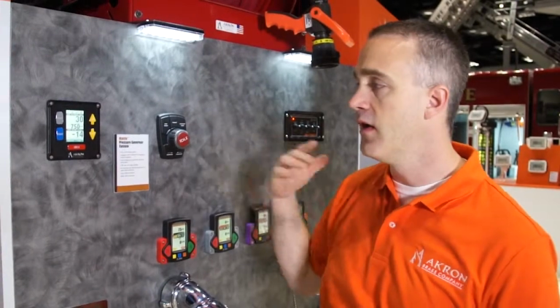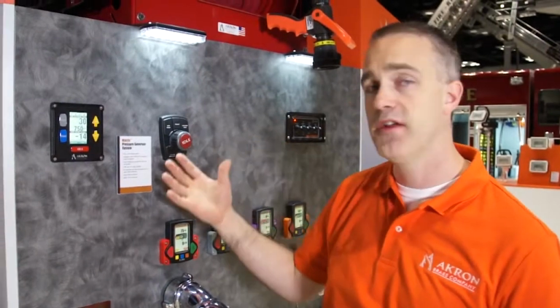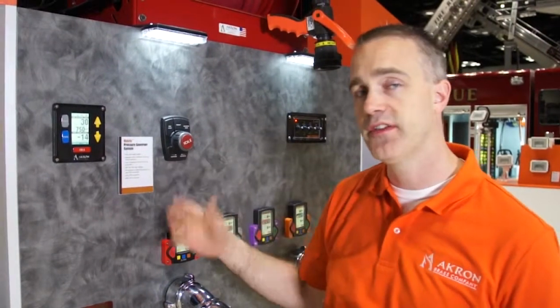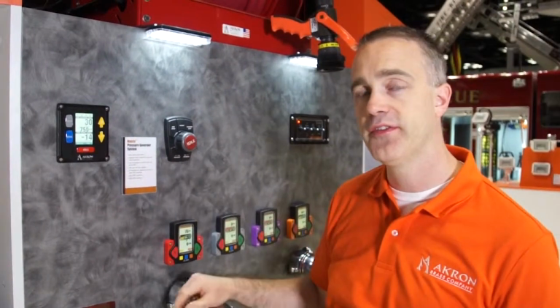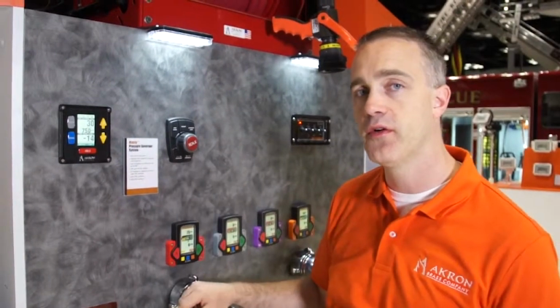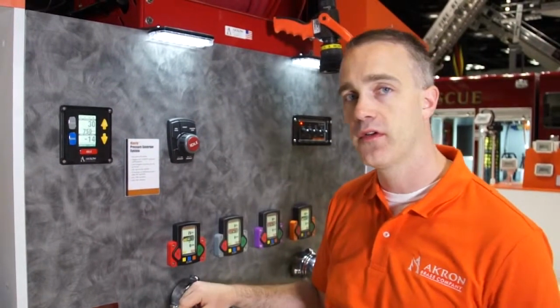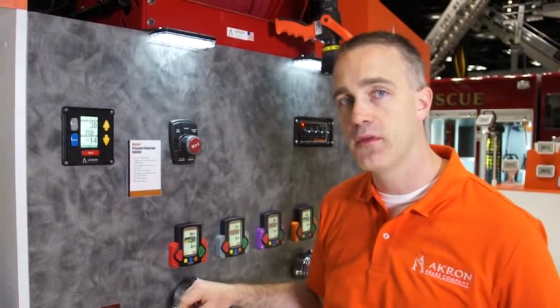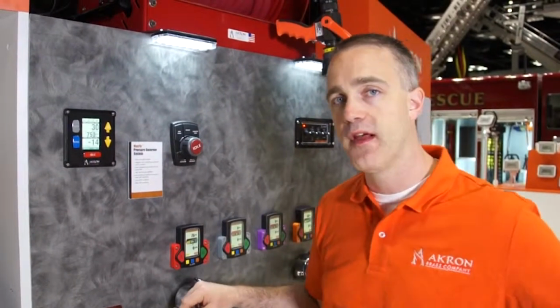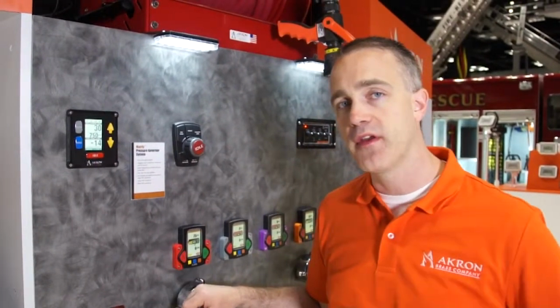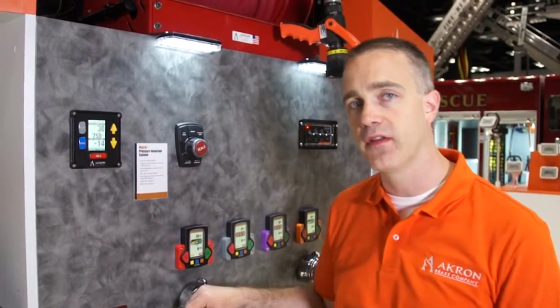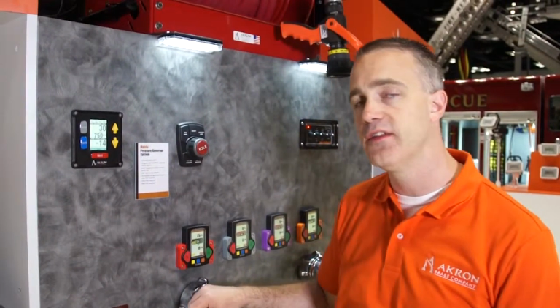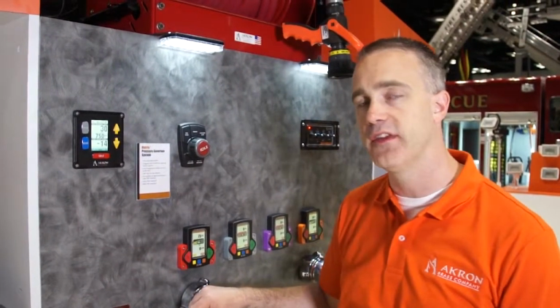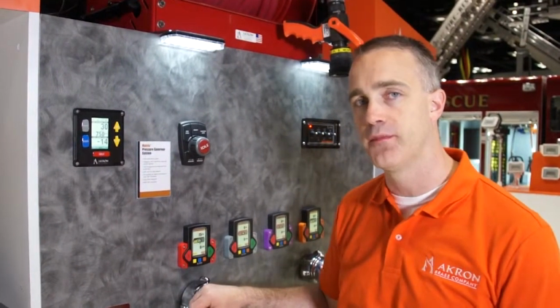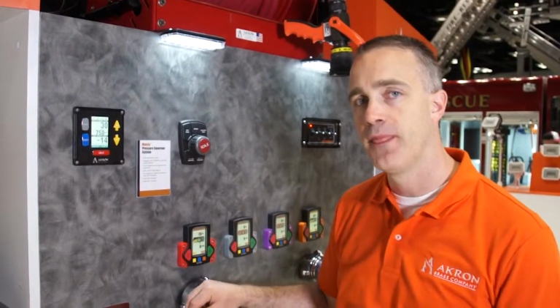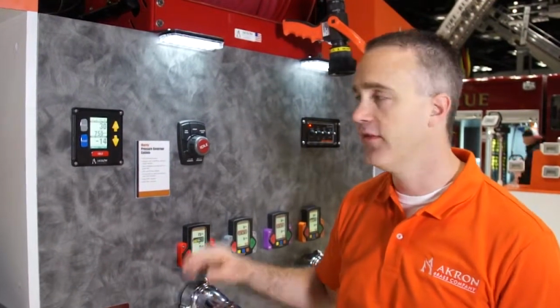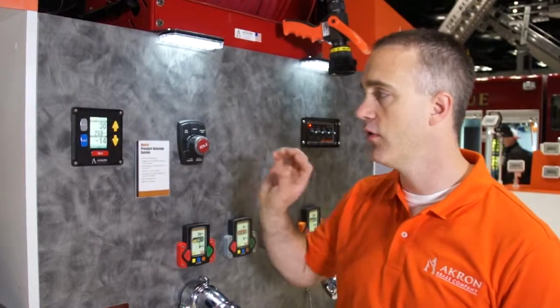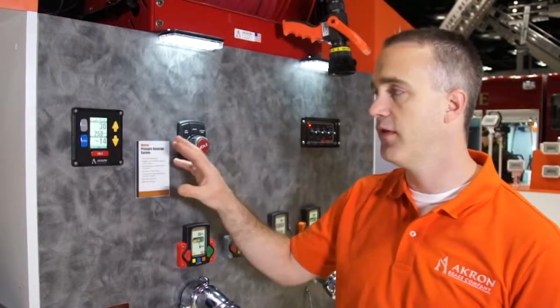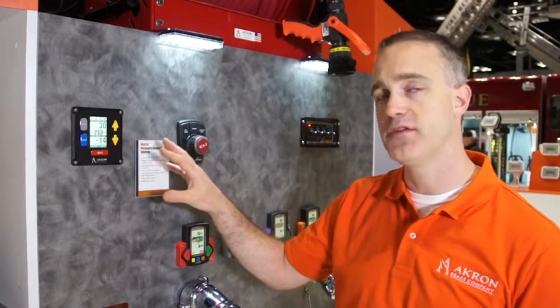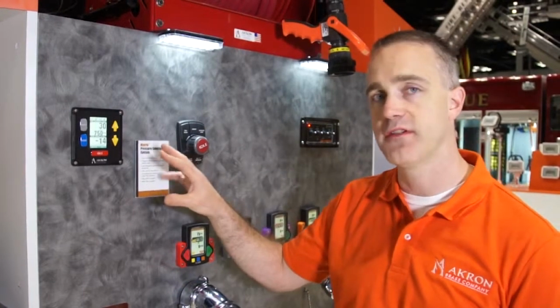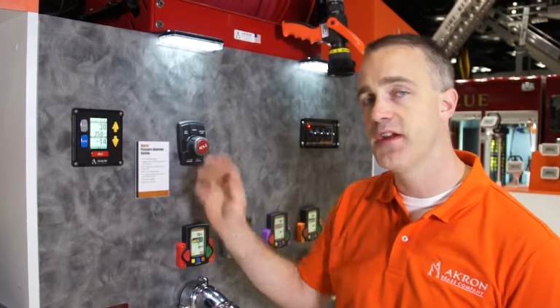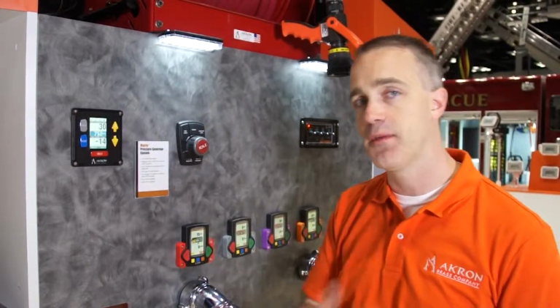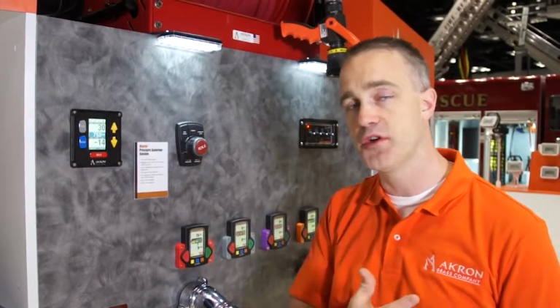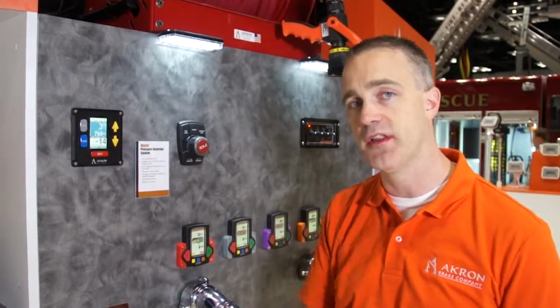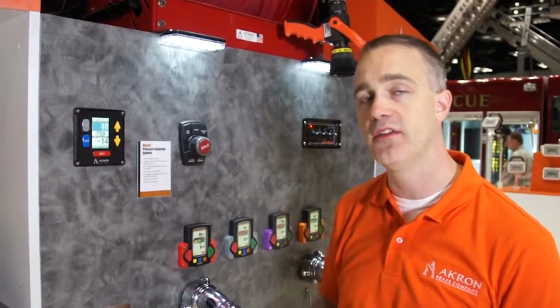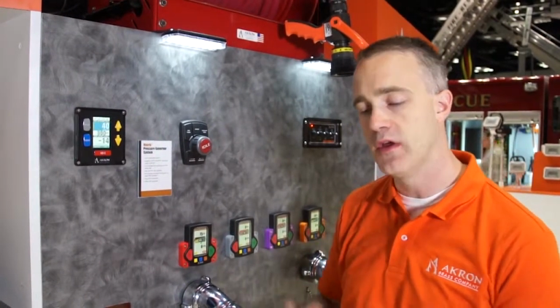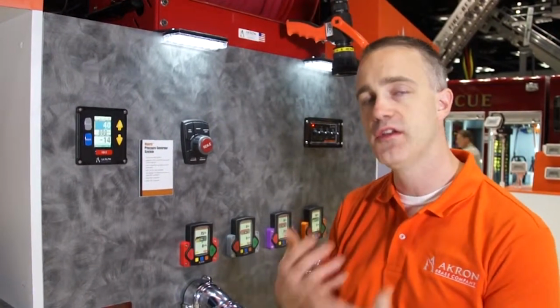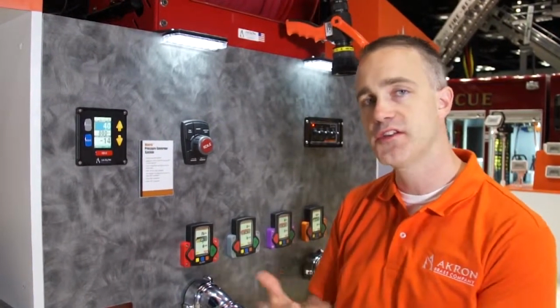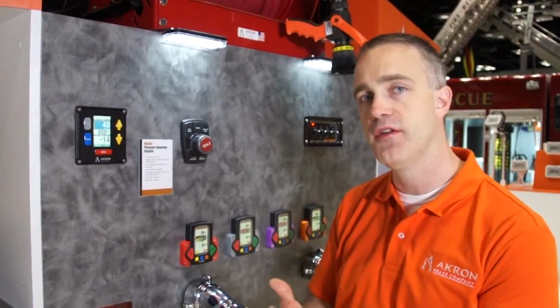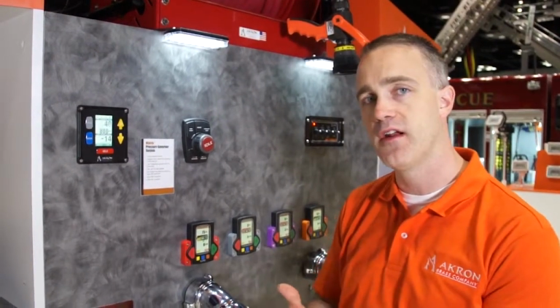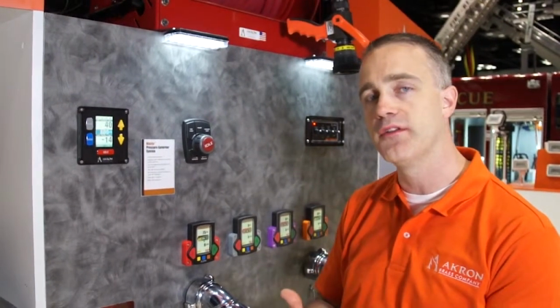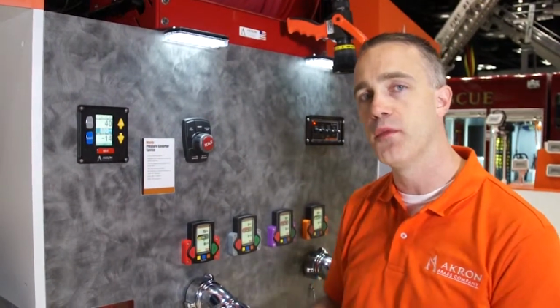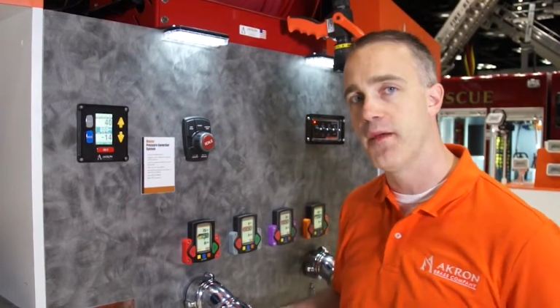The Matrix is also compliant with our Link2 system. So the Matrix information can be pushed to the Link2 — you can actually view that on our Link2 mobile app.